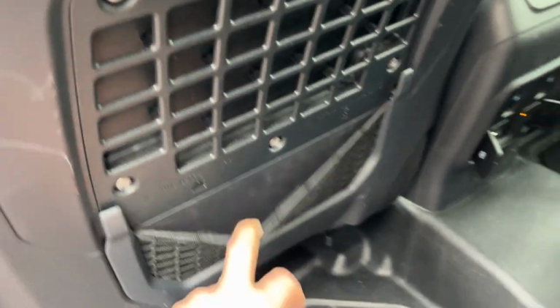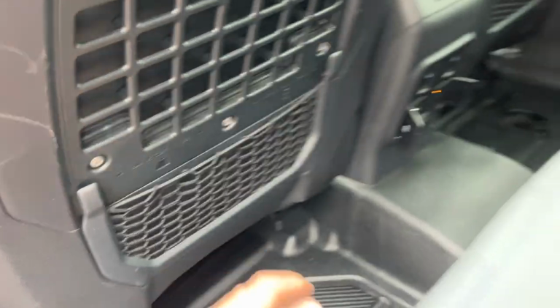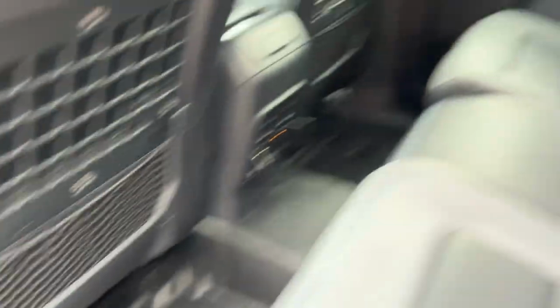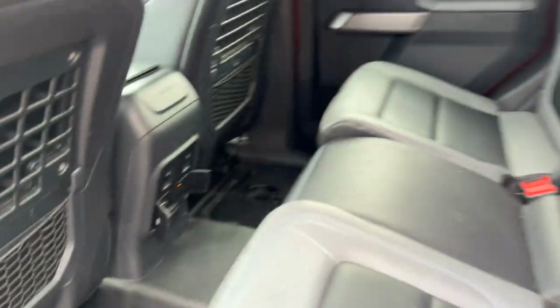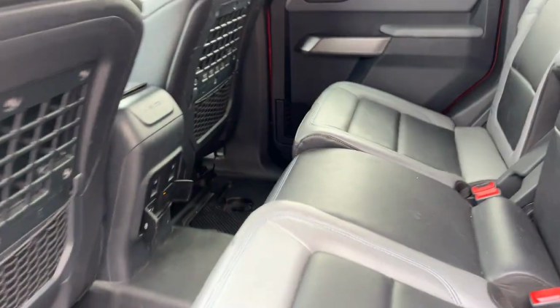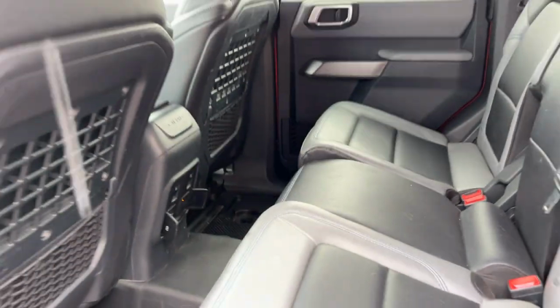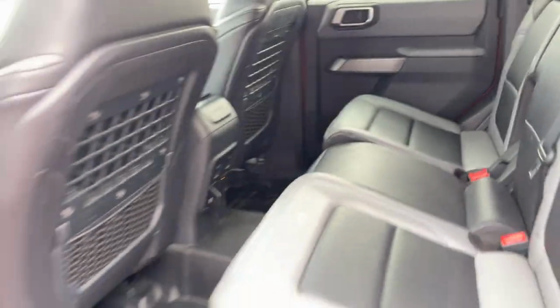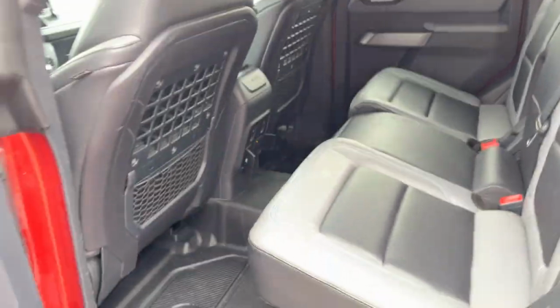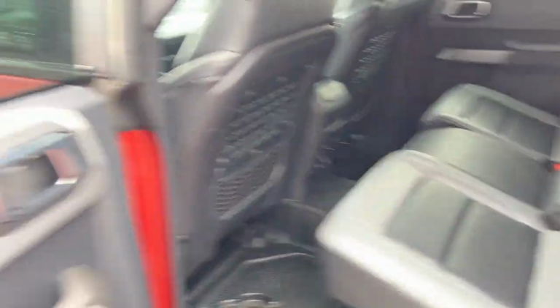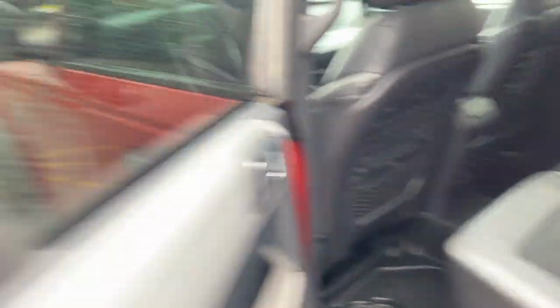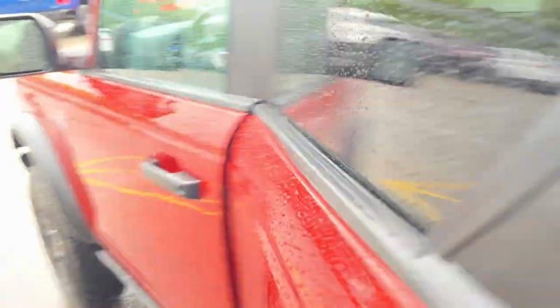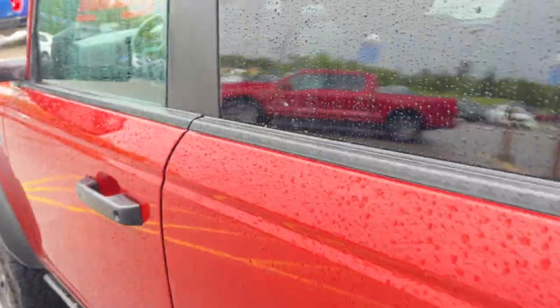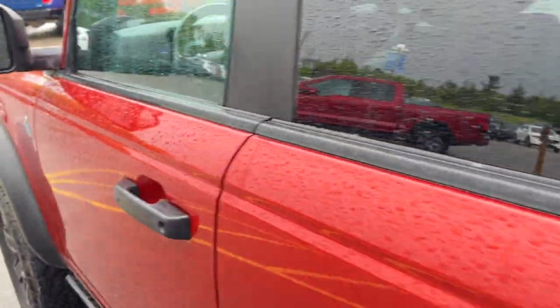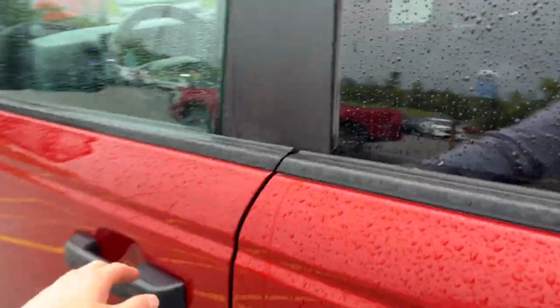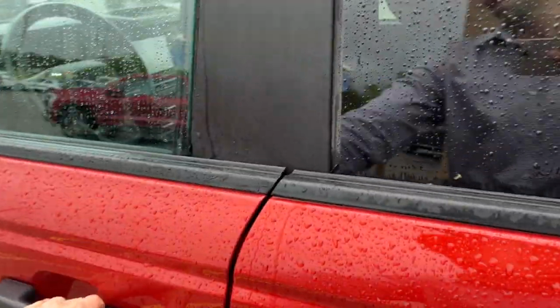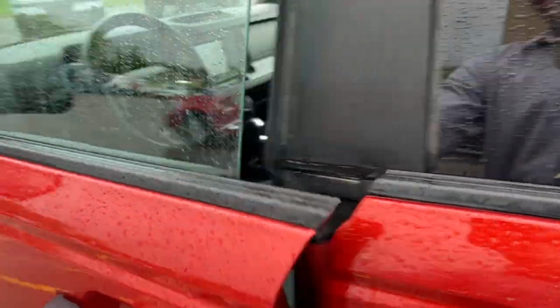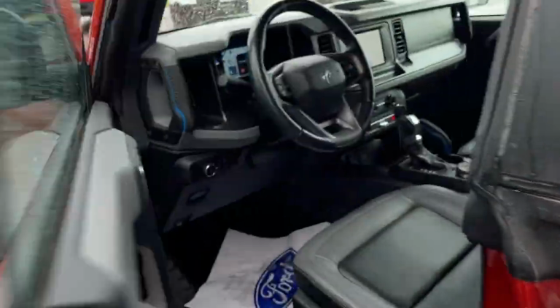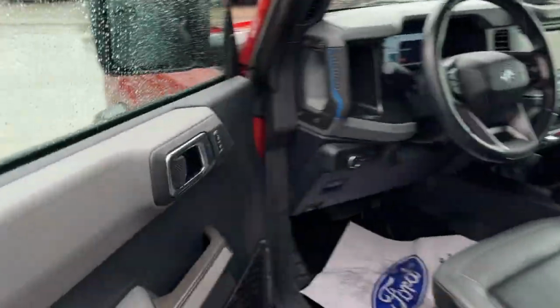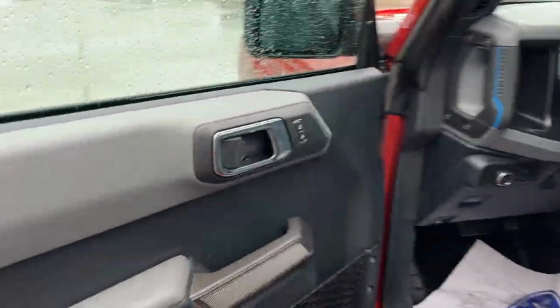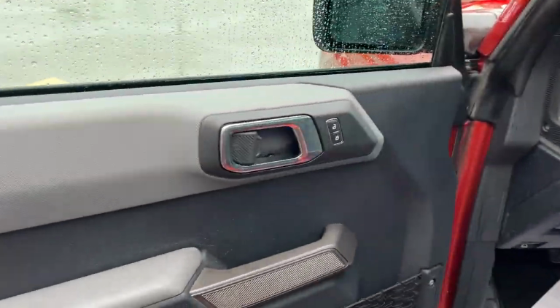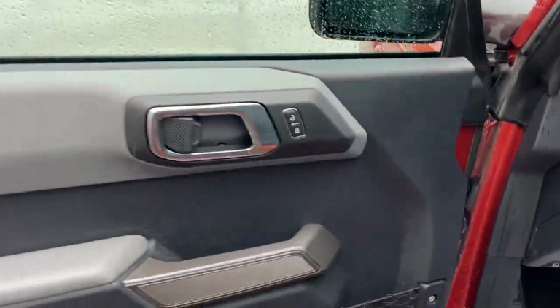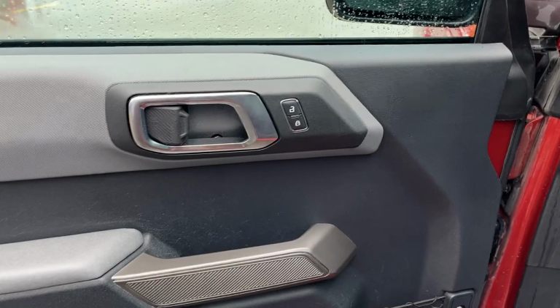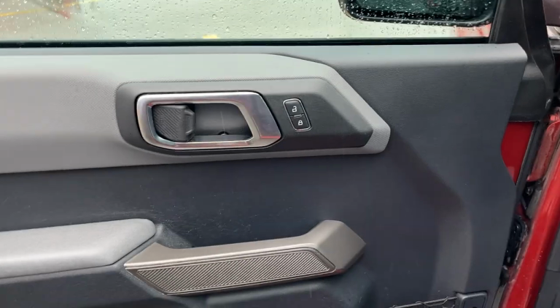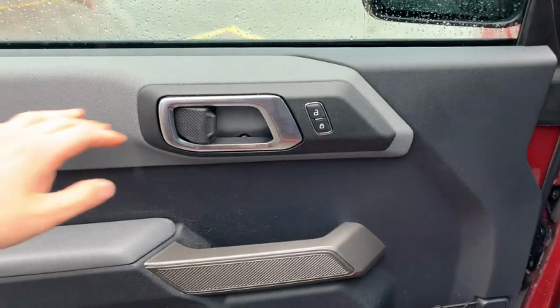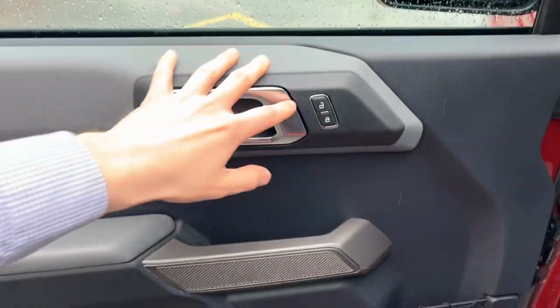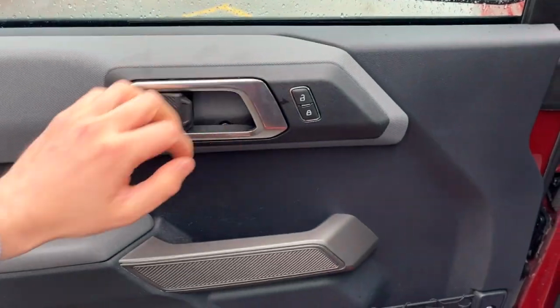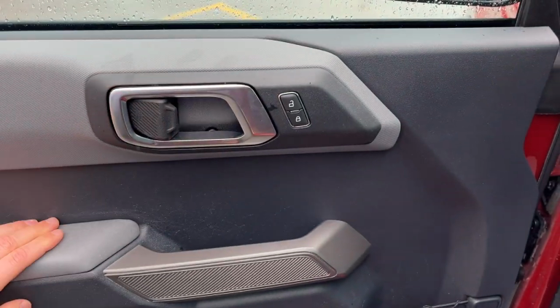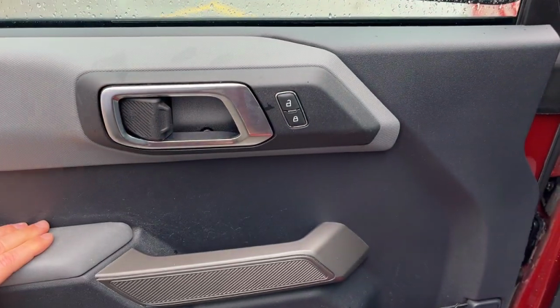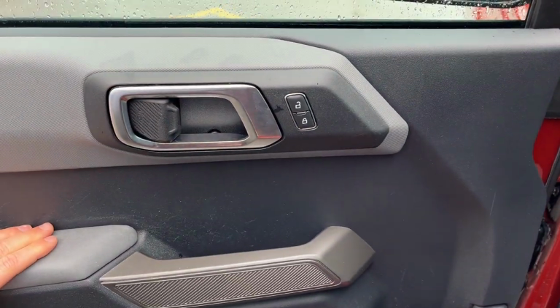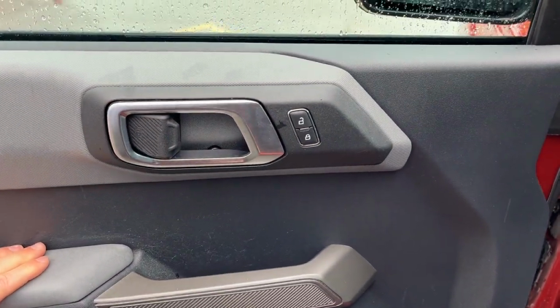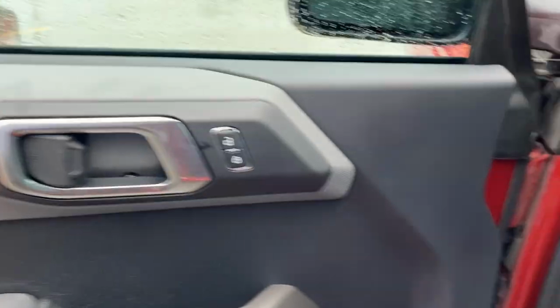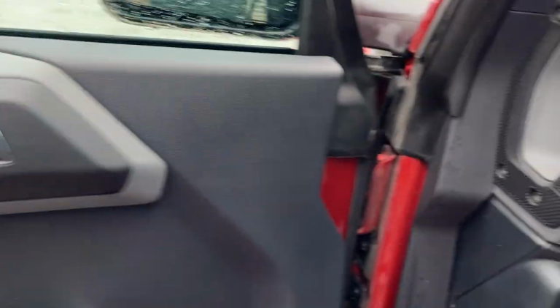You do have plenty of power options, your window controls, and some little storage areas behind the driver and passenger seats. Coming around to the front, you do have keyless entry and power locks.